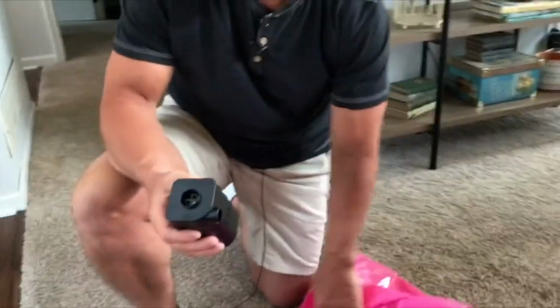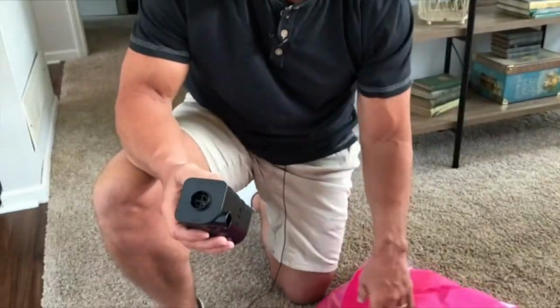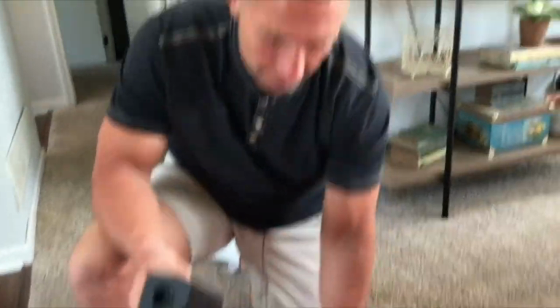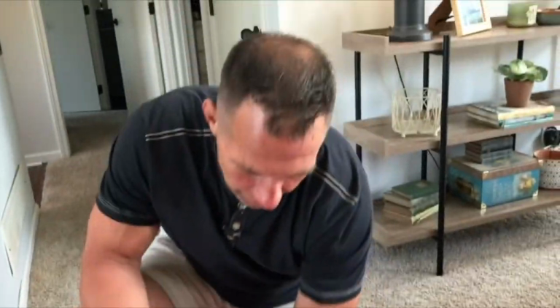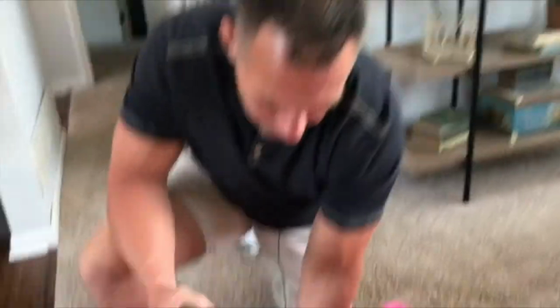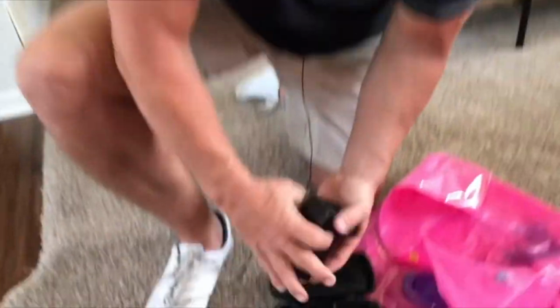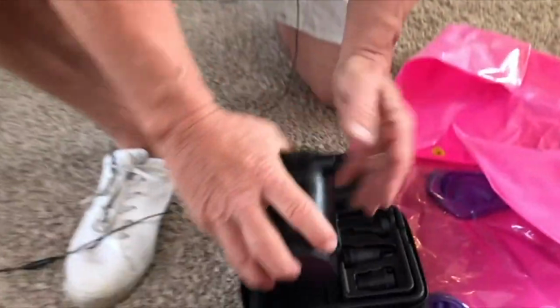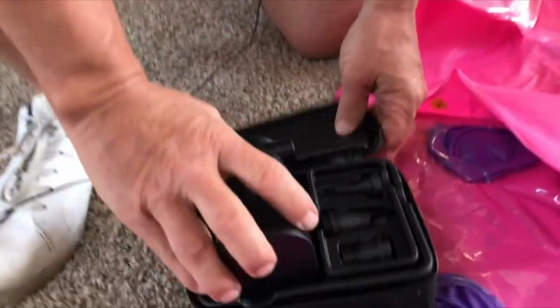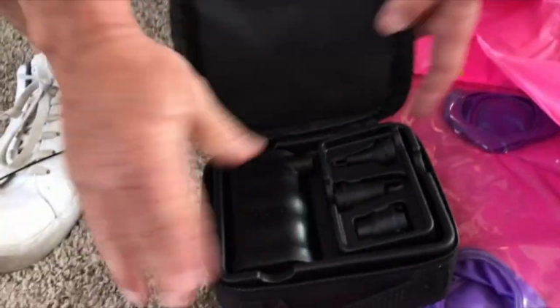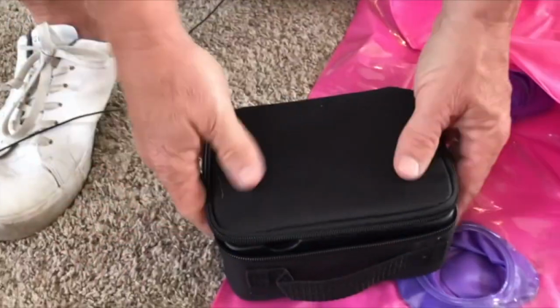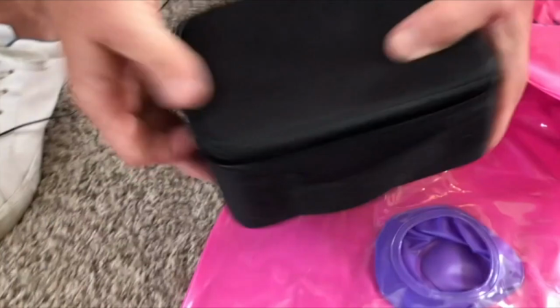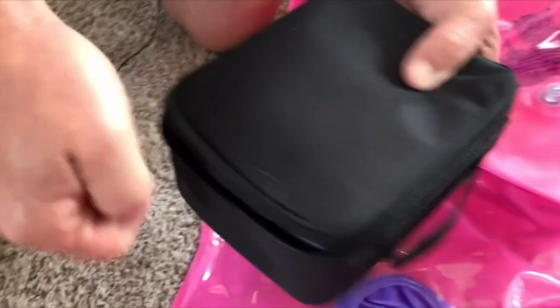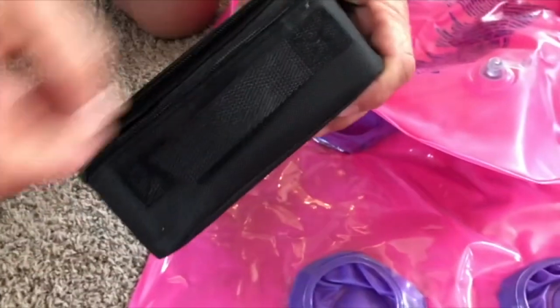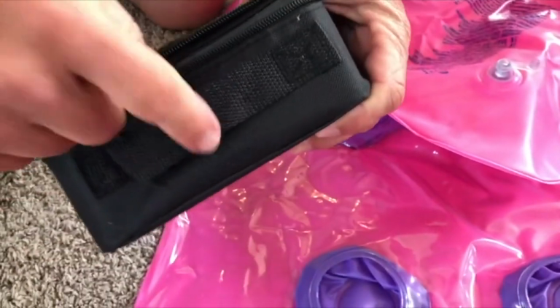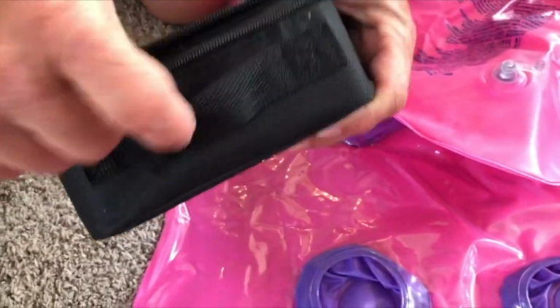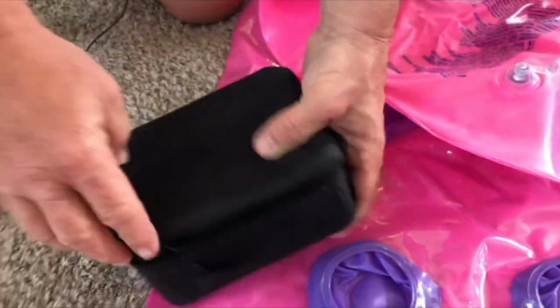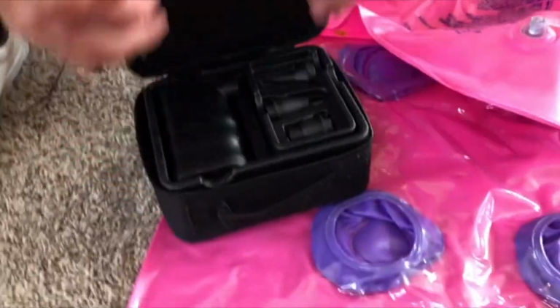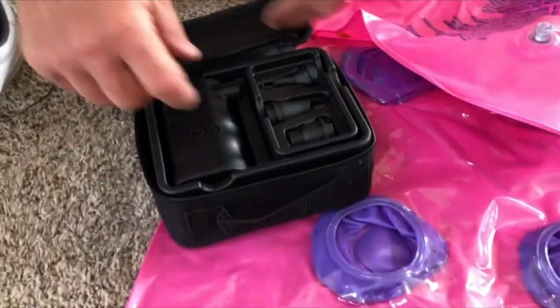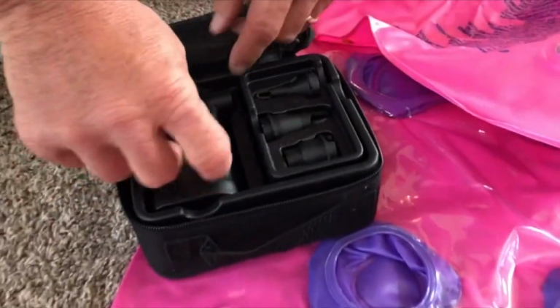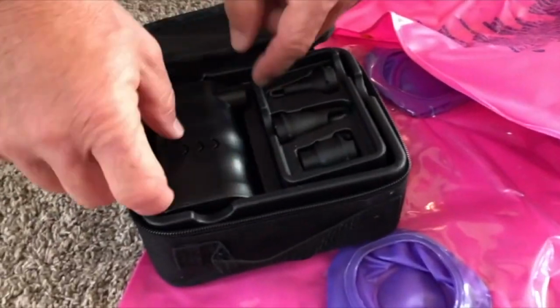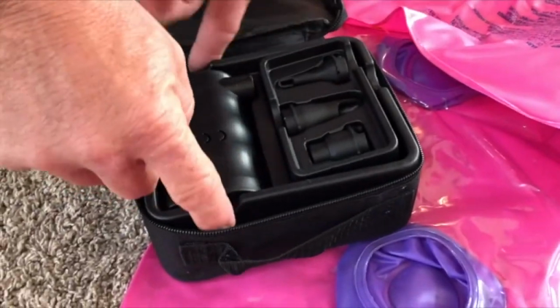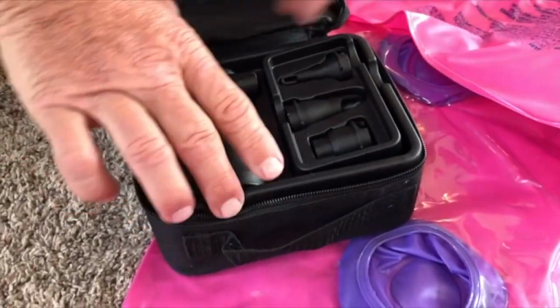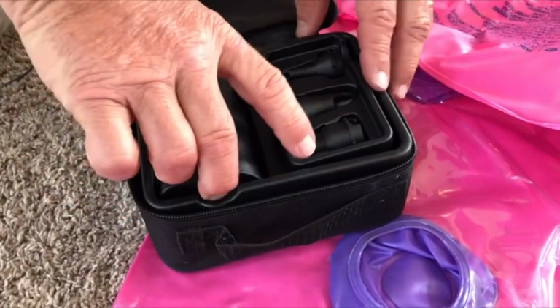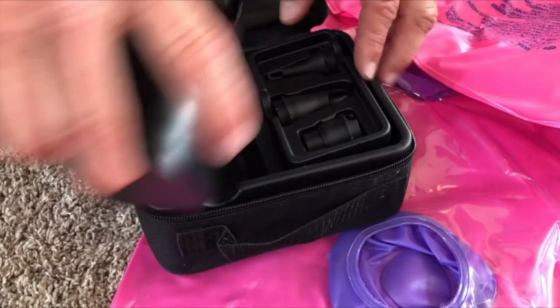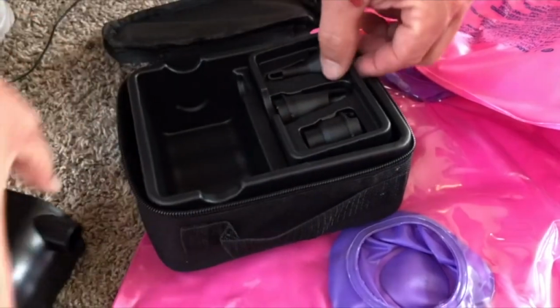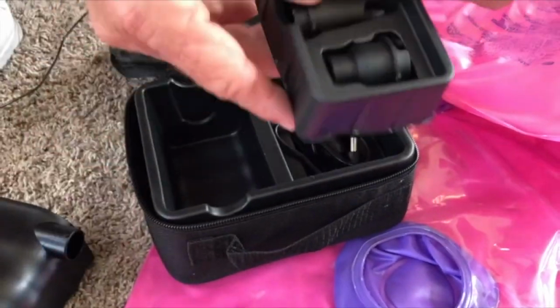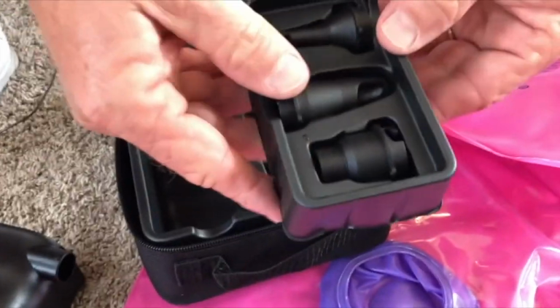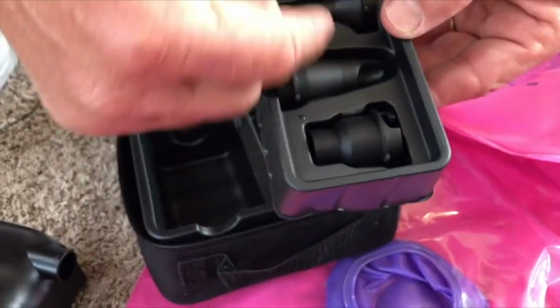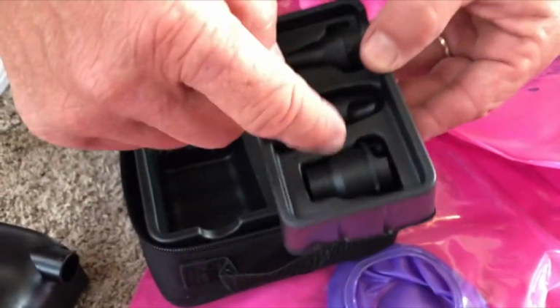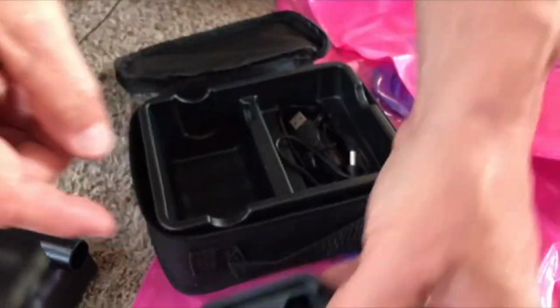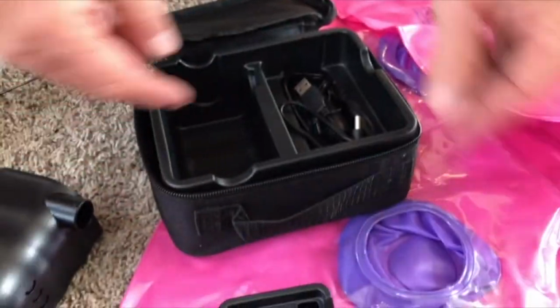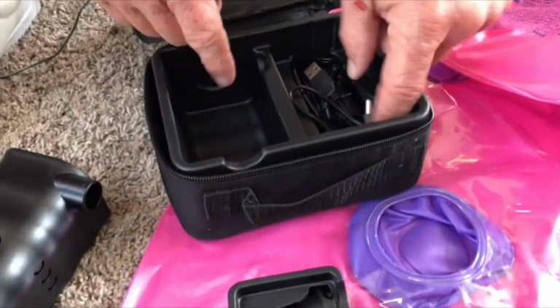What's nice about this one is it does come with a little carry case, so you can see that. It zips right up and it has a handle just like that, as well as it's got some different functions and different things I'm going to demonstrate here in a second.